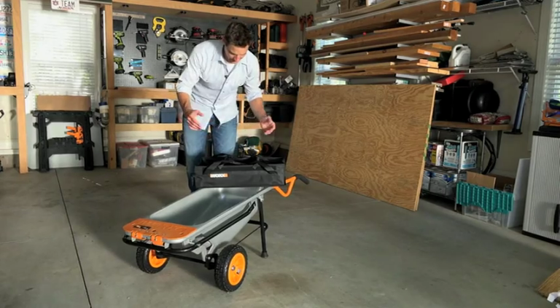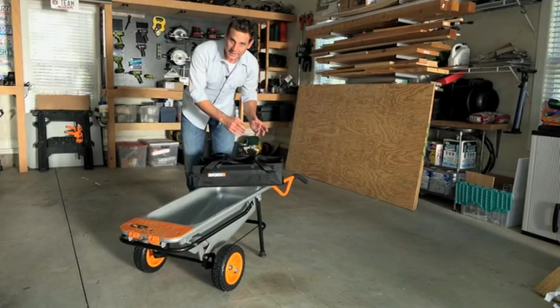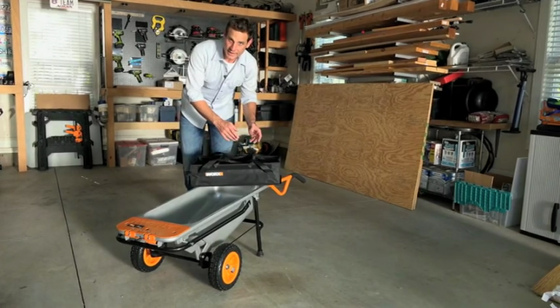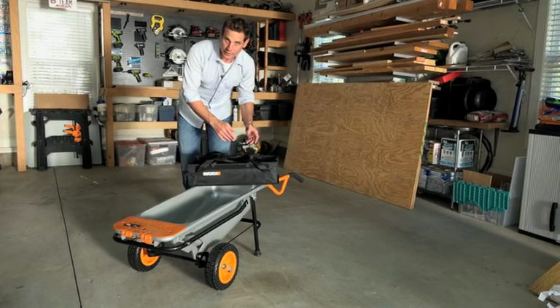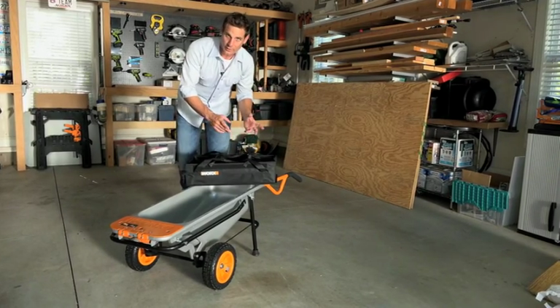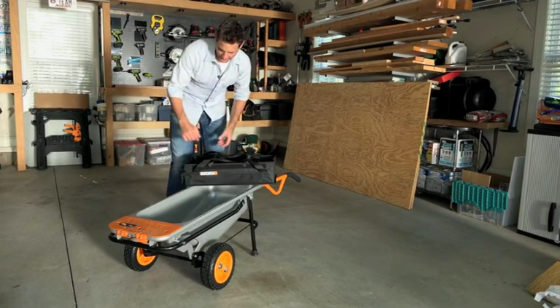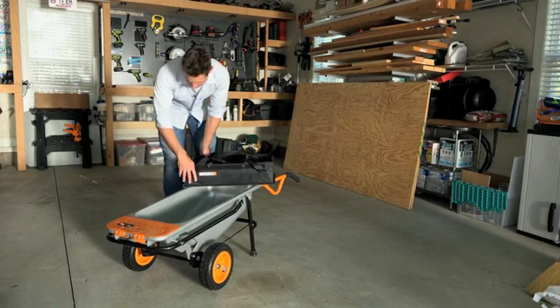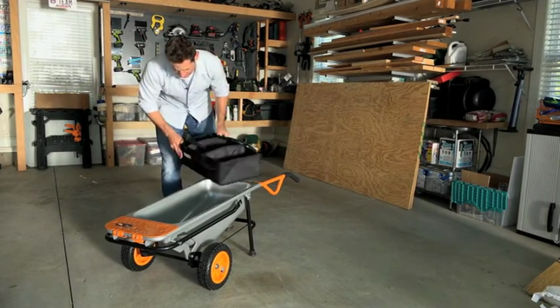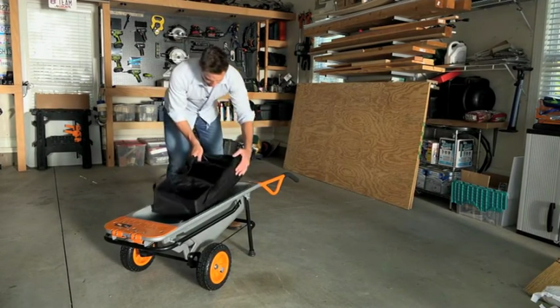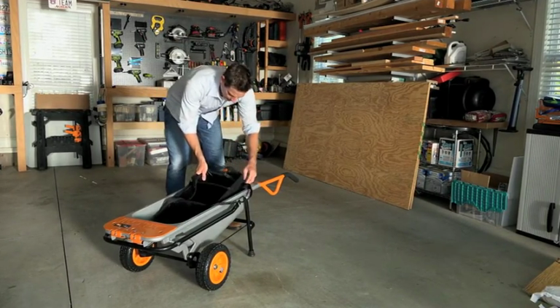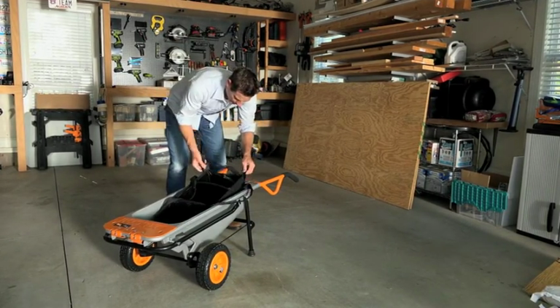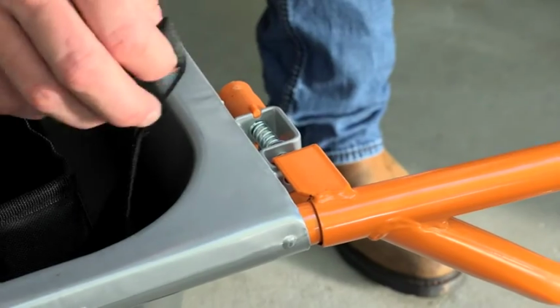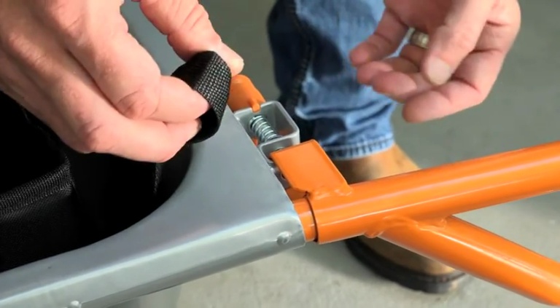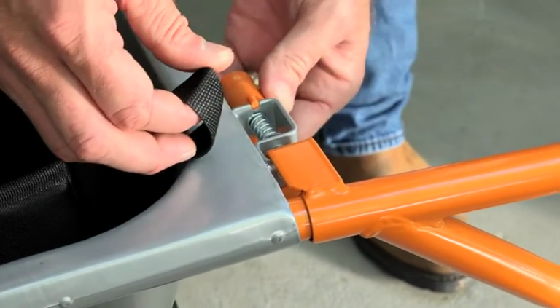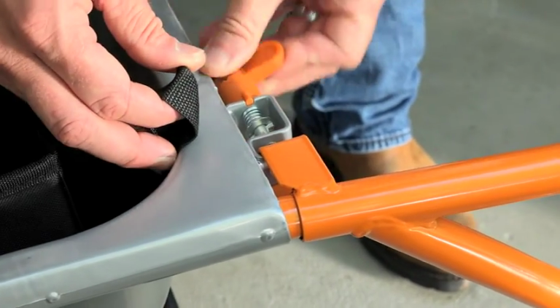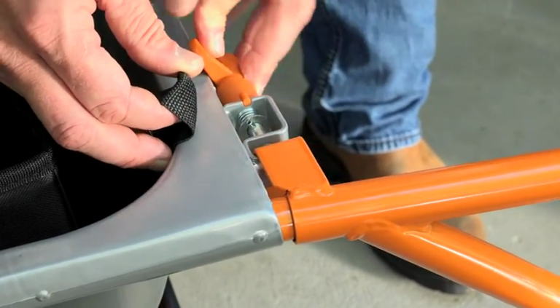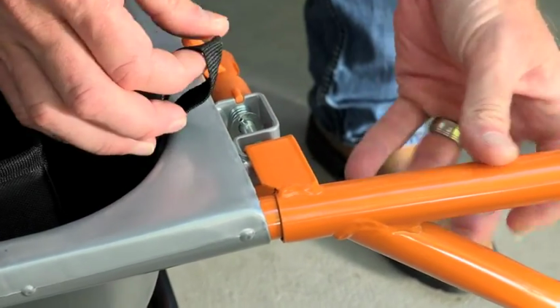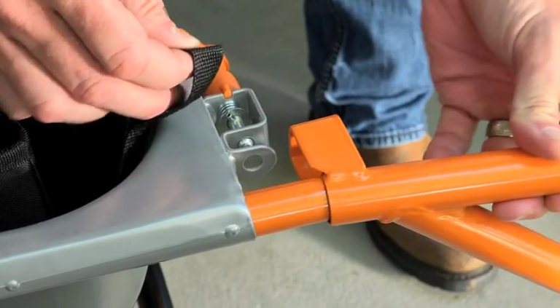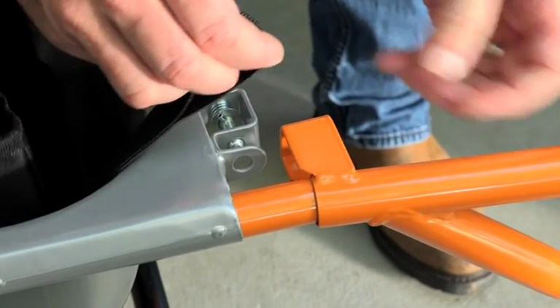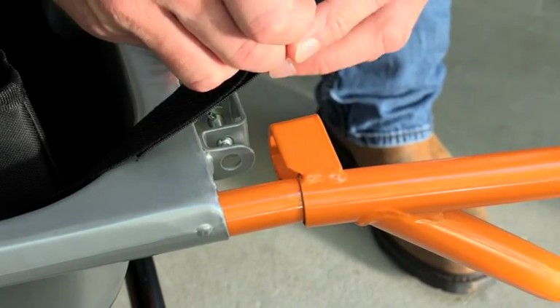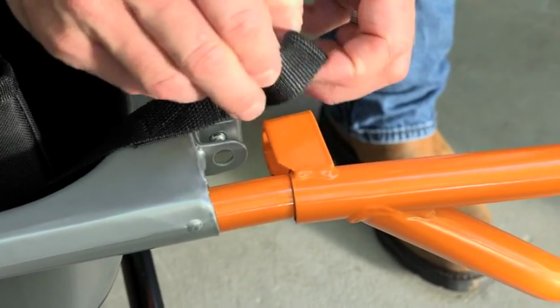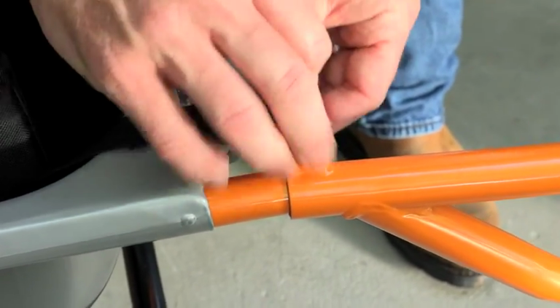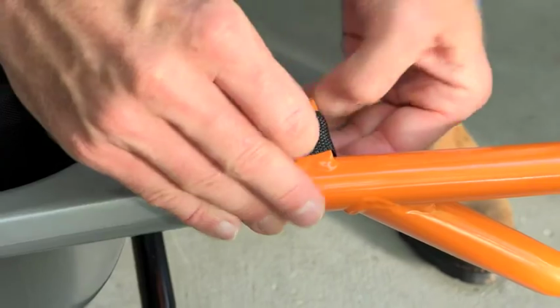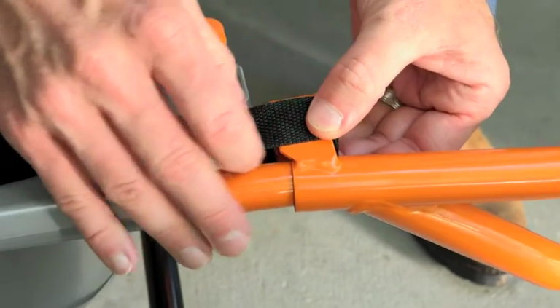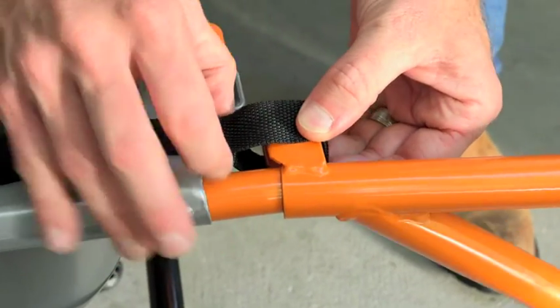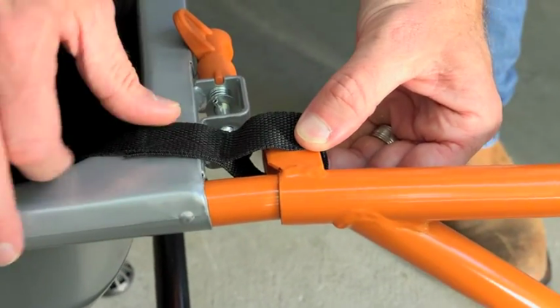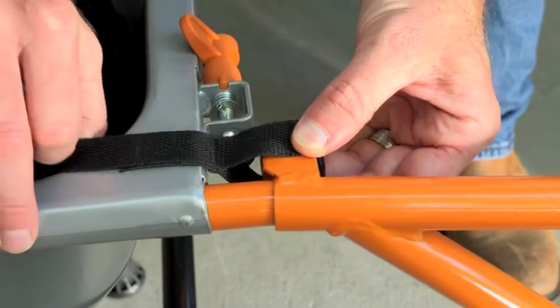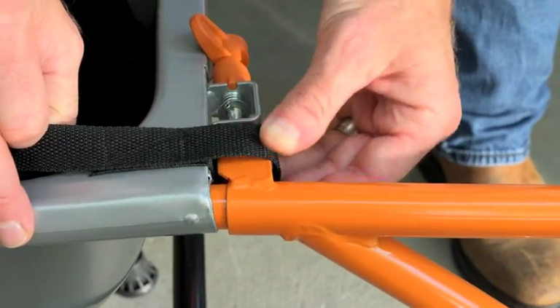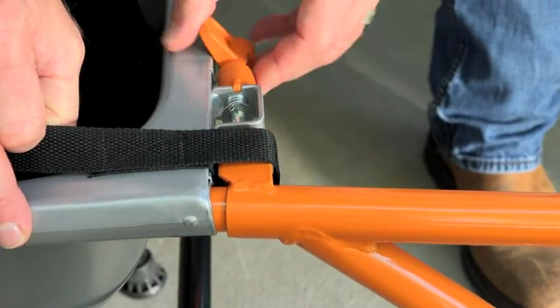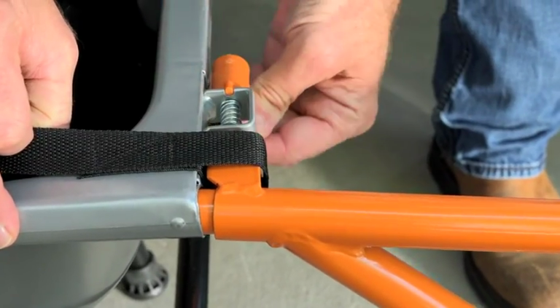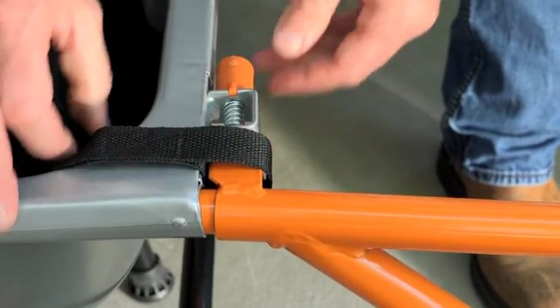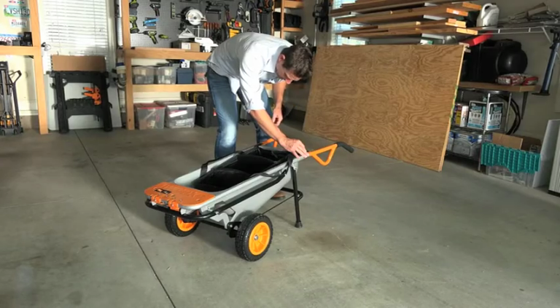It attaches easily to your aero cart just like this. Simply take the strap, release the handle latch, pull the handle out just a little bit, put the strap onto the handle, reinsert the handle, and flip the latch back.